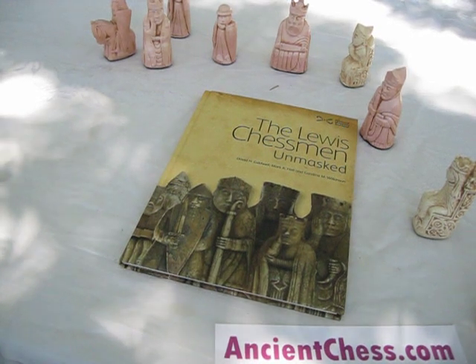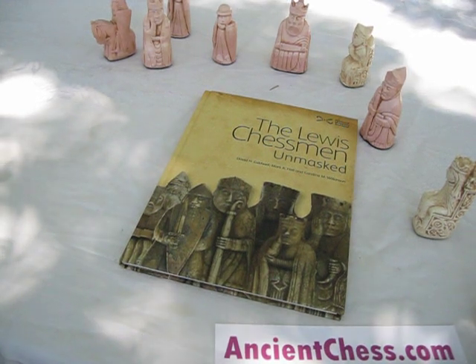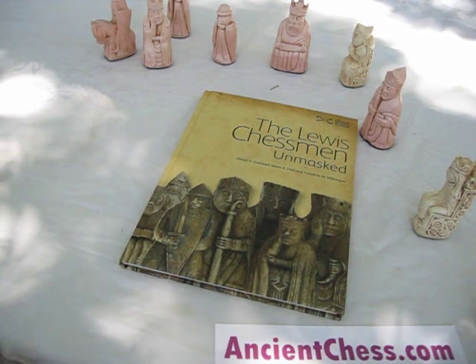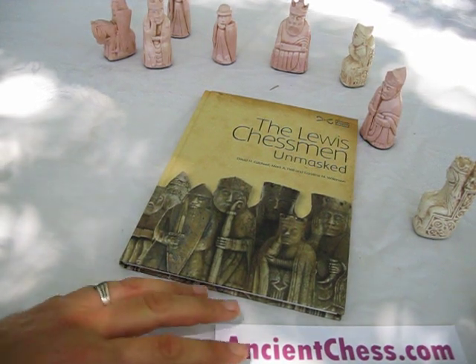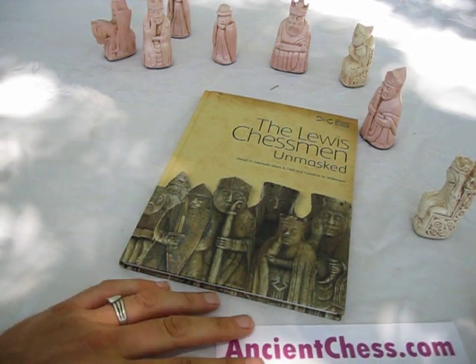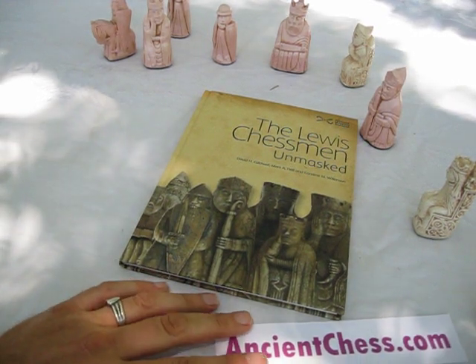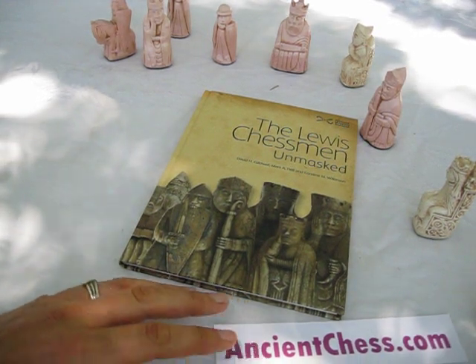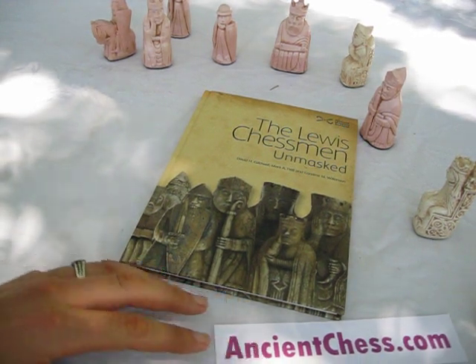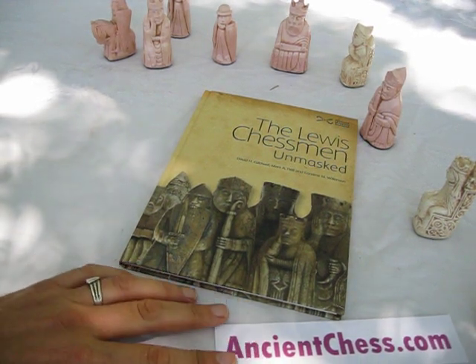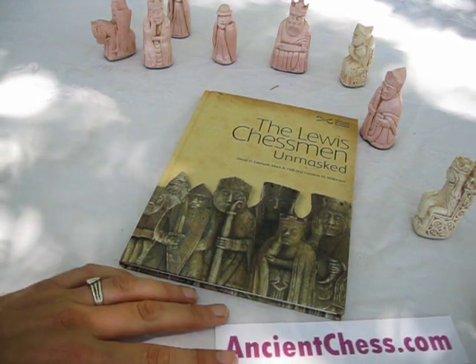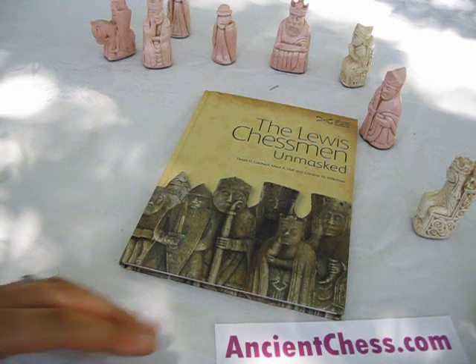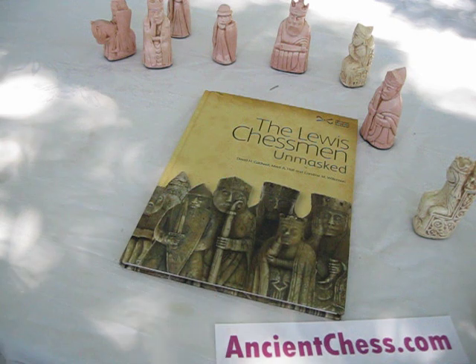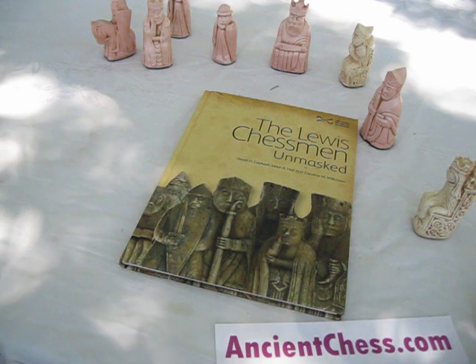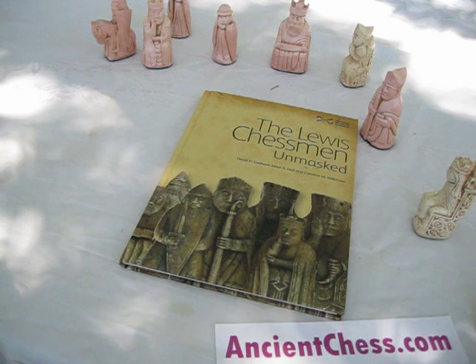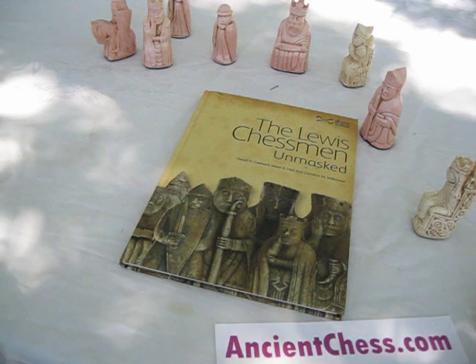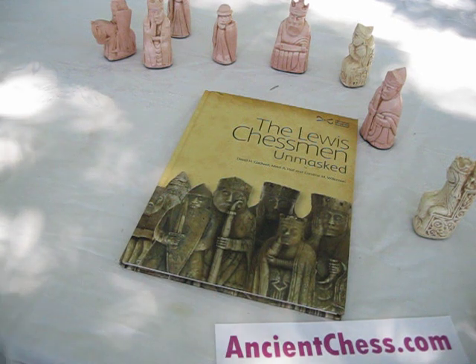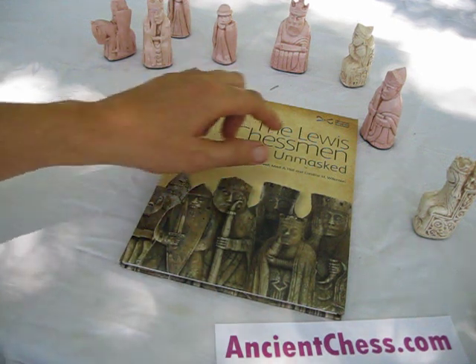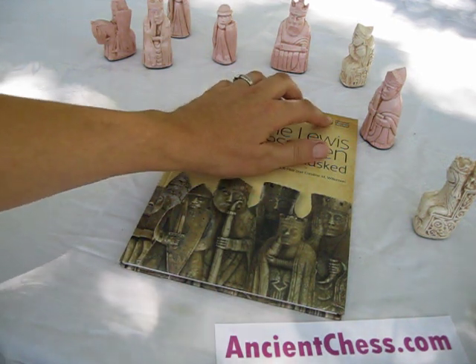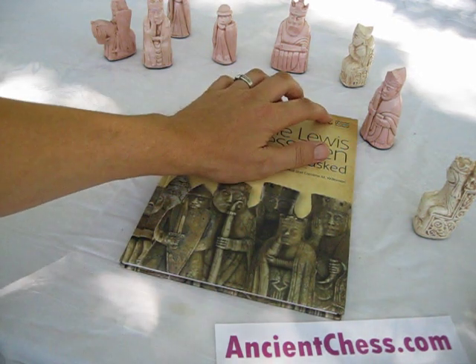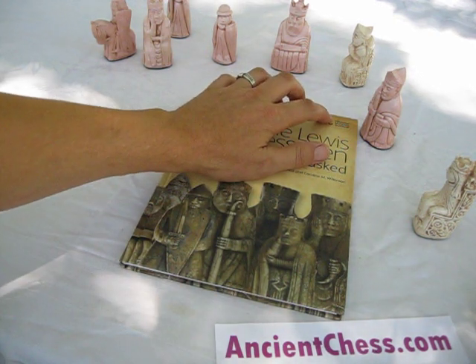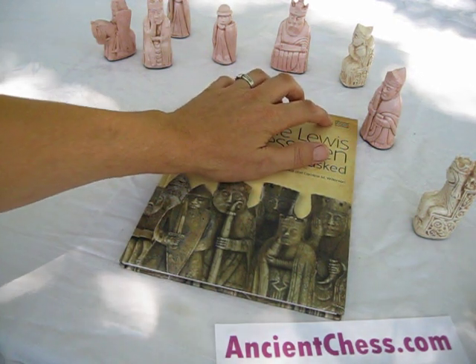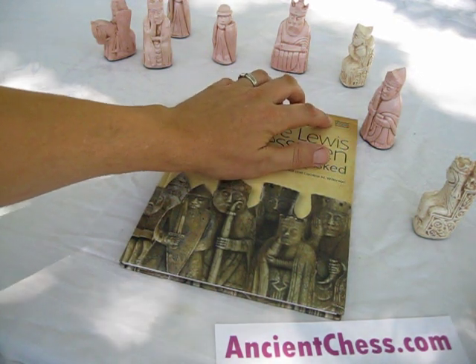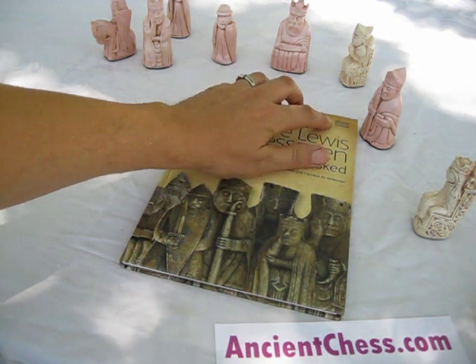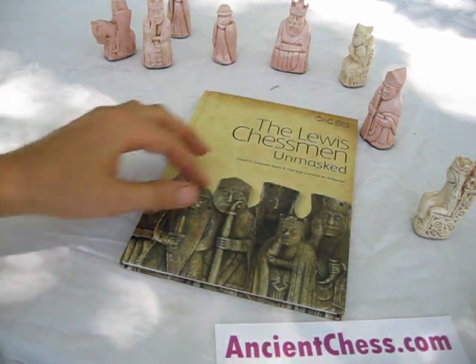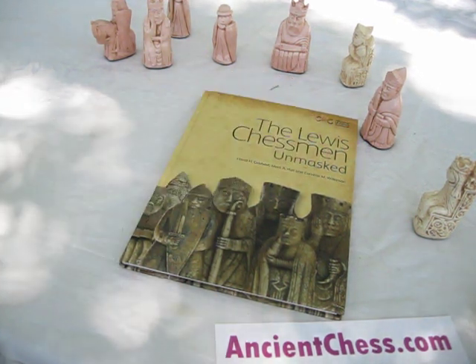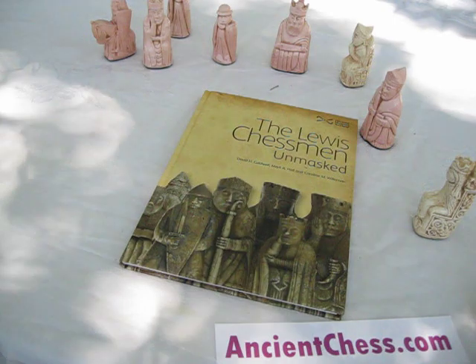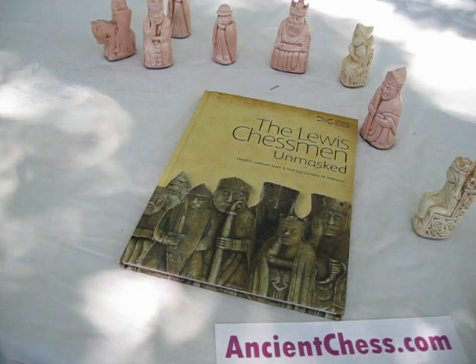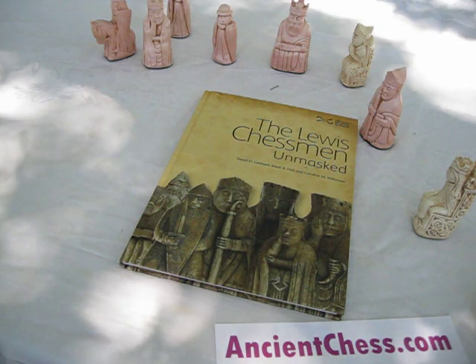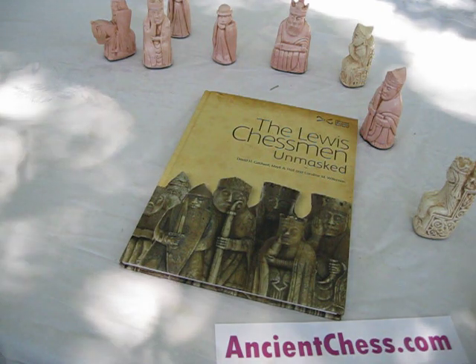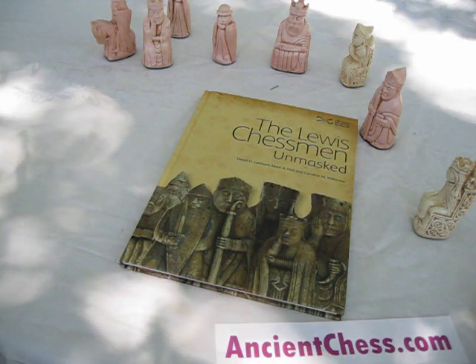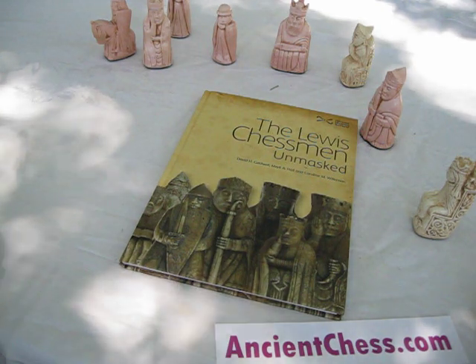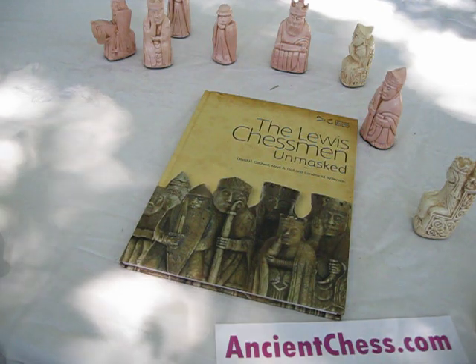Let's take a look at this book, 'The Lewis Chessmen Unmasked.' It was published in 2010 by the National Museums of Scotland, so it's a very authoritative book.